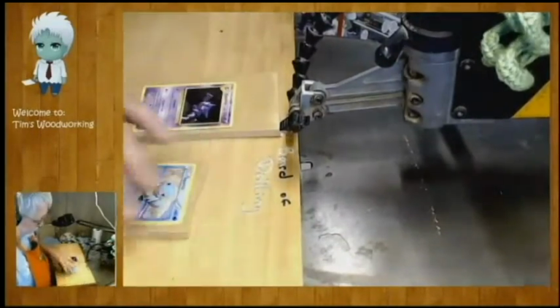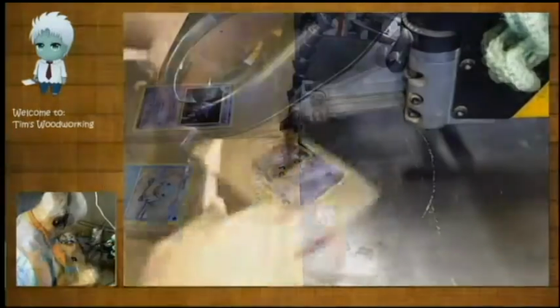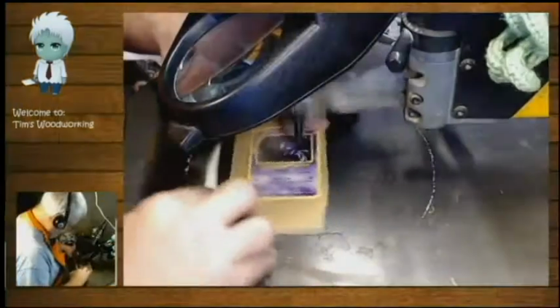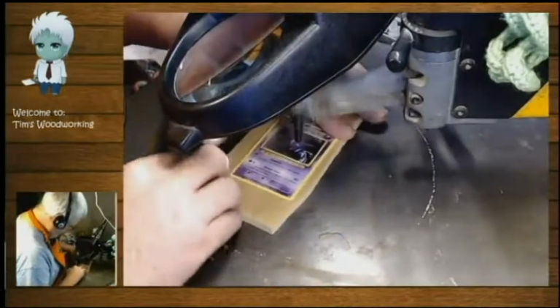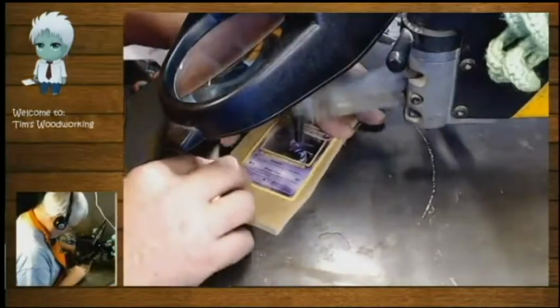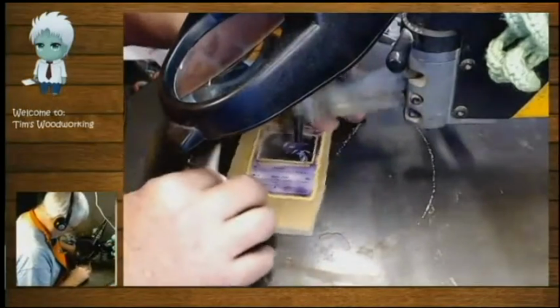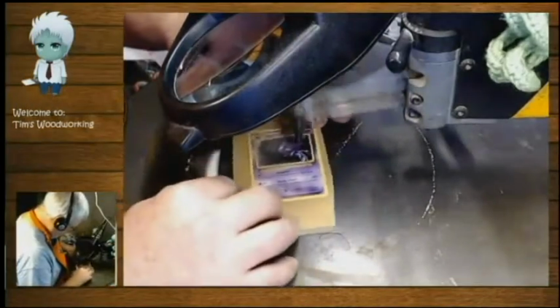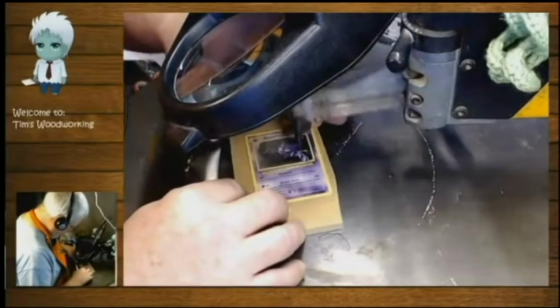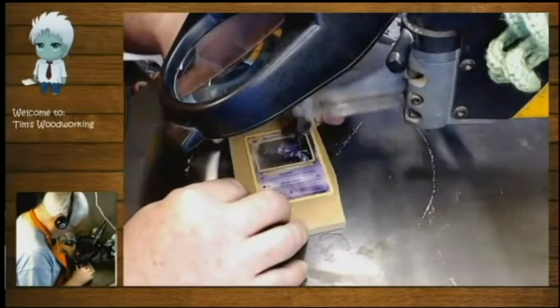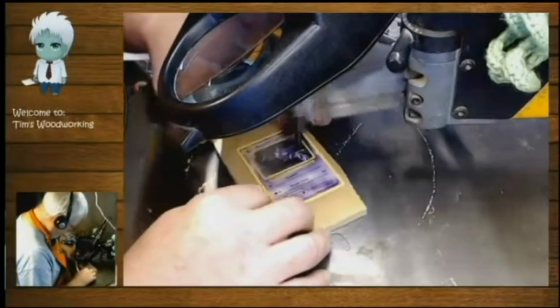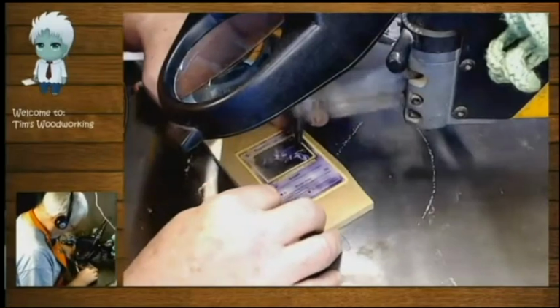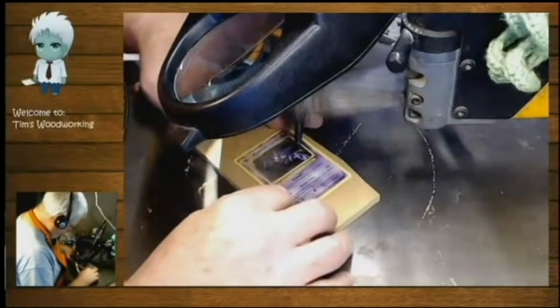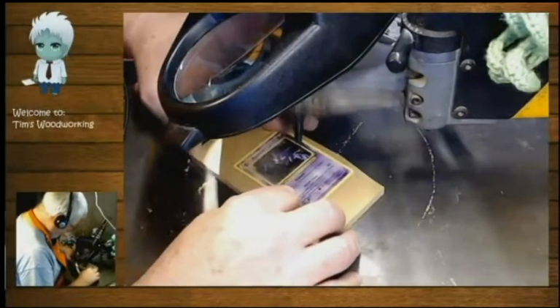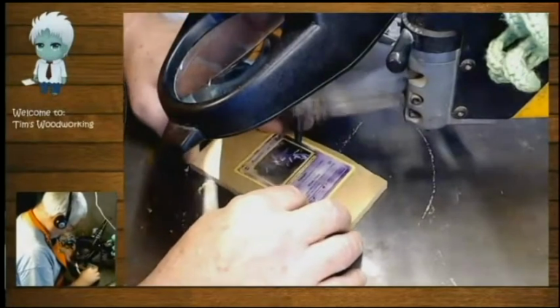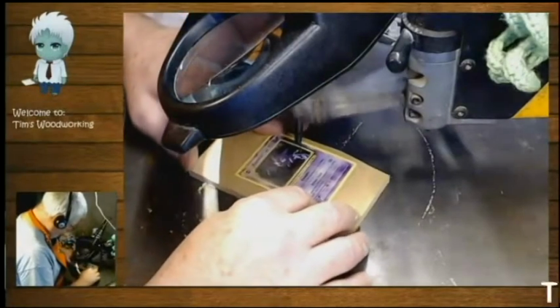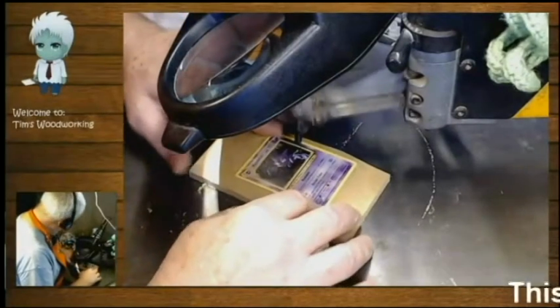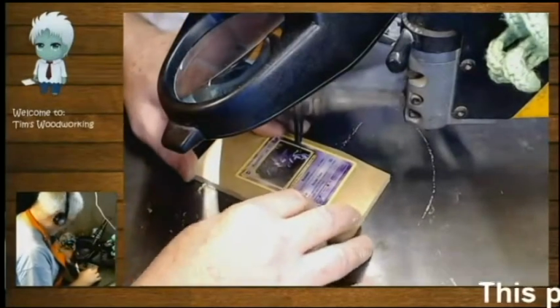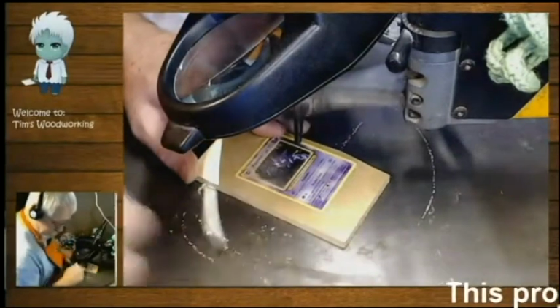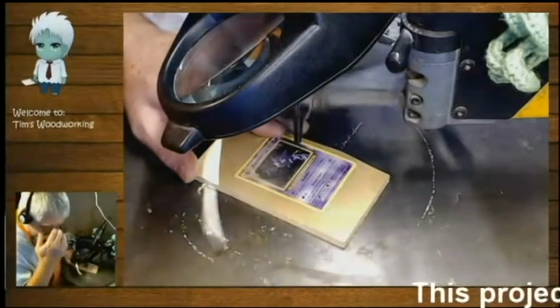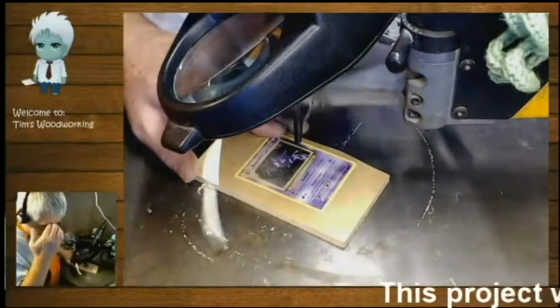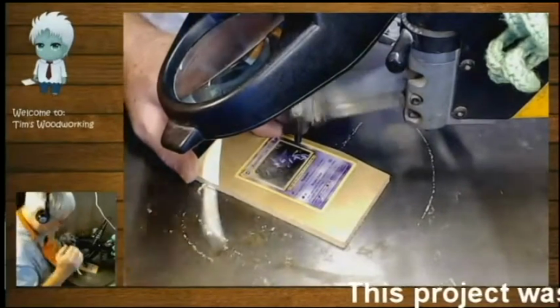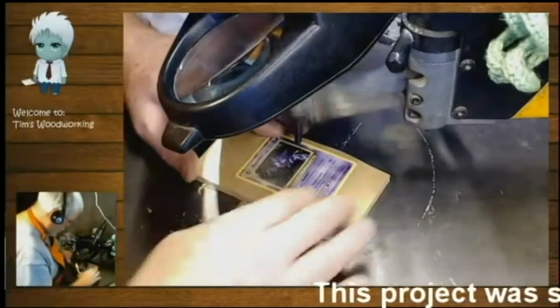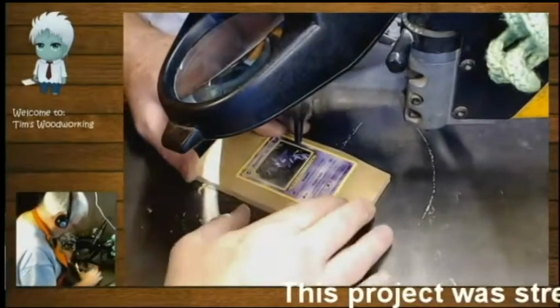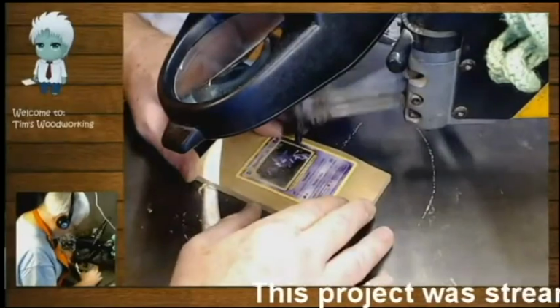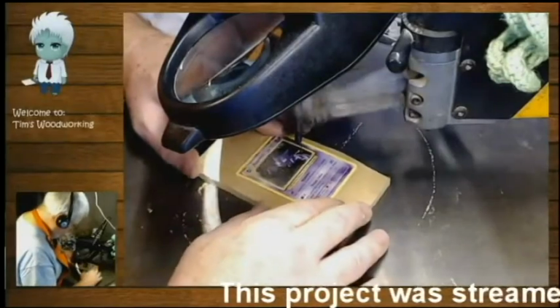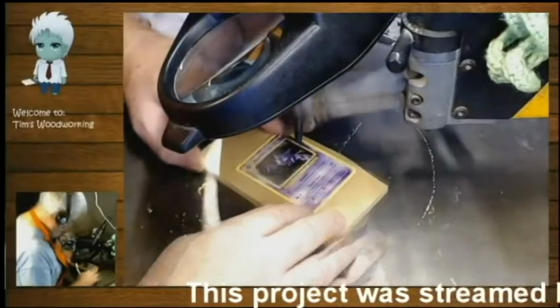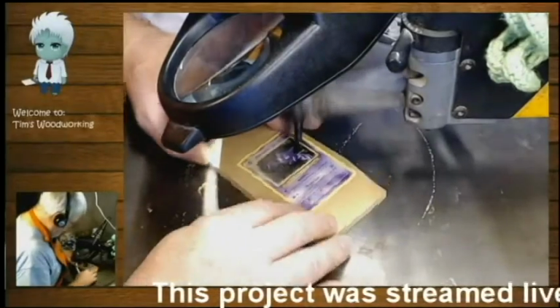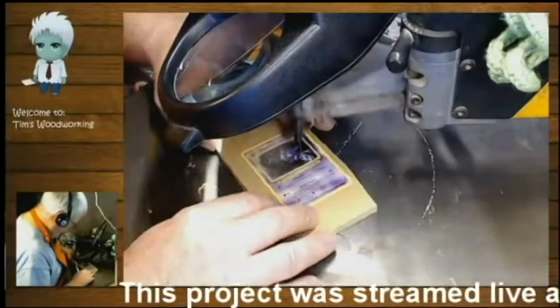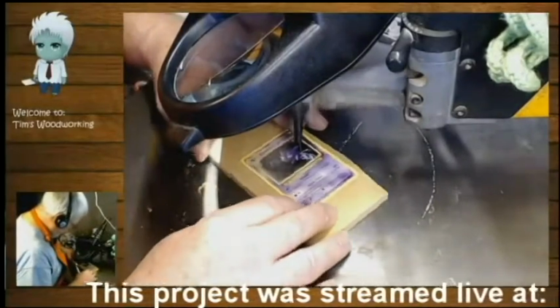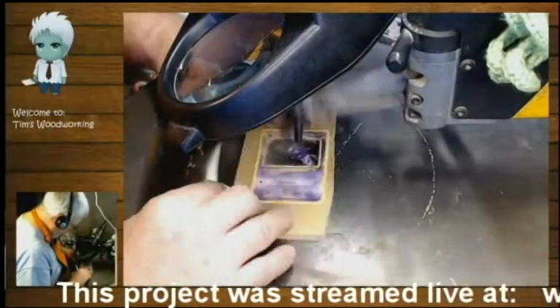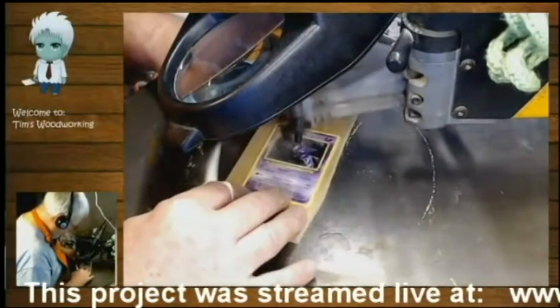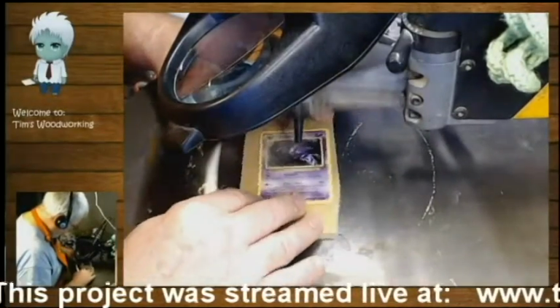At the scroll saw, I'm gonna start off with the interior cut, cutting away all the background away from the character. I'll follow this up by cutting the exterior, cutting around the card.